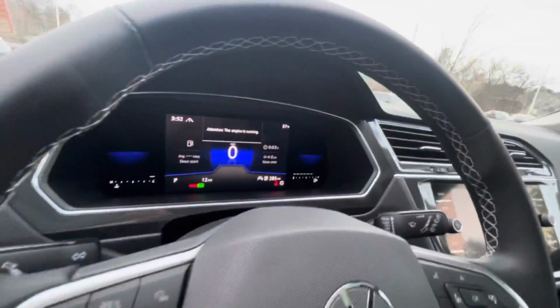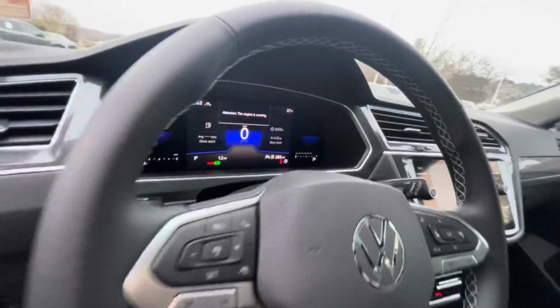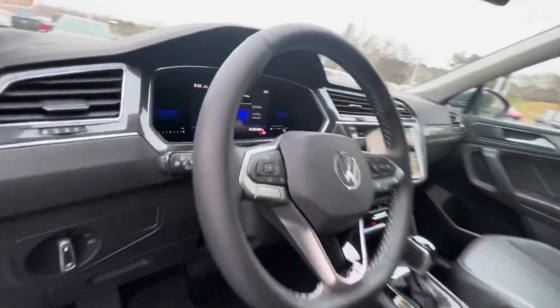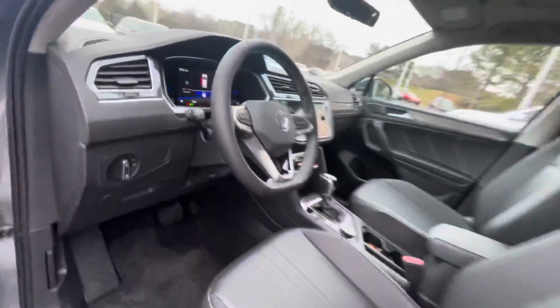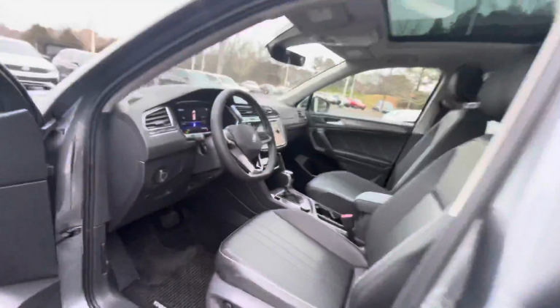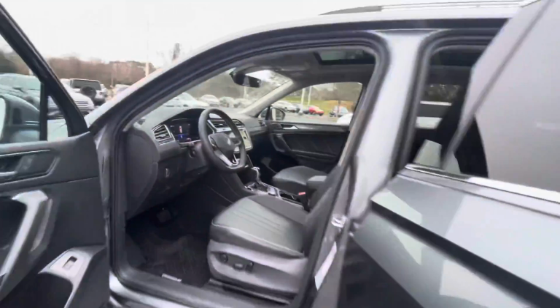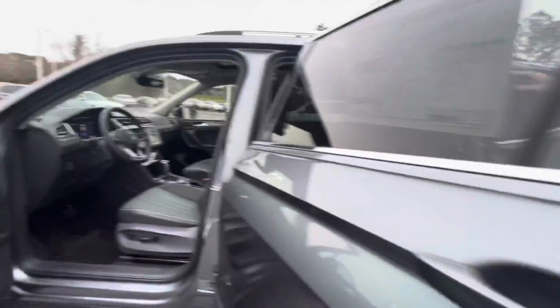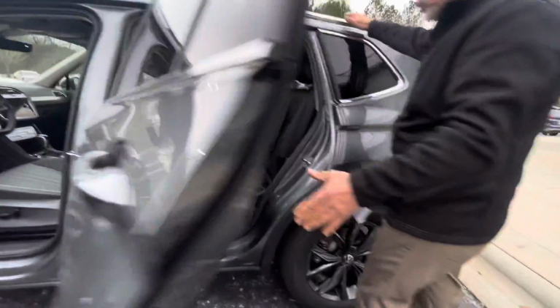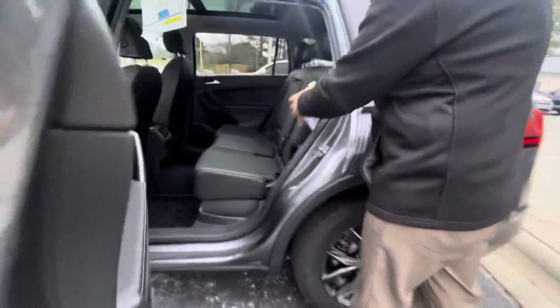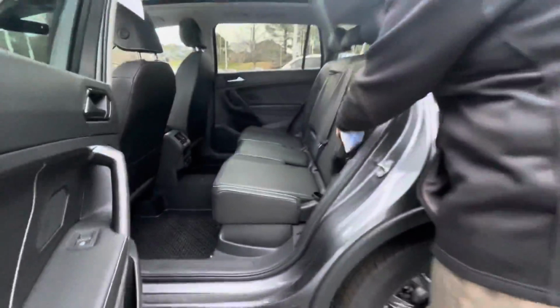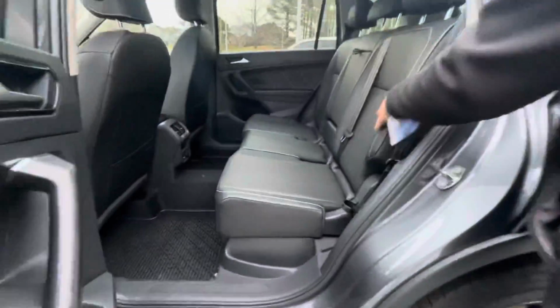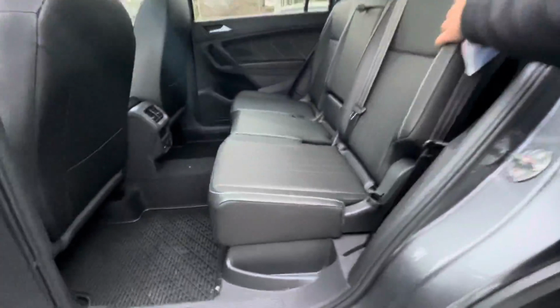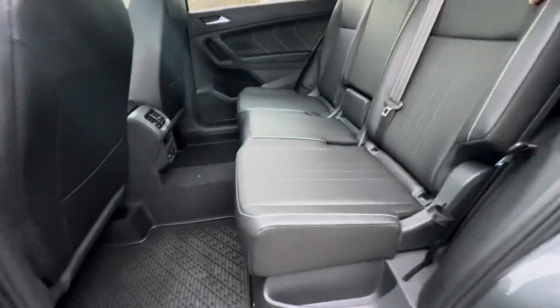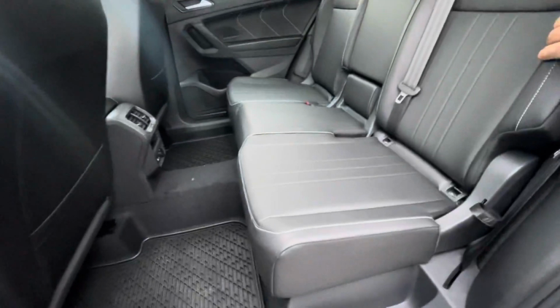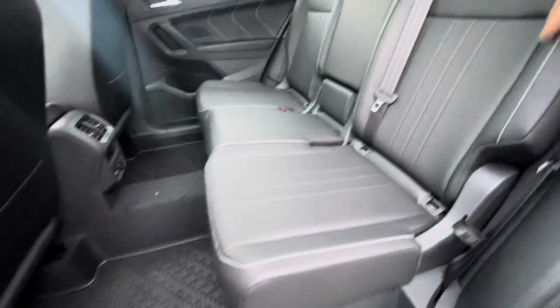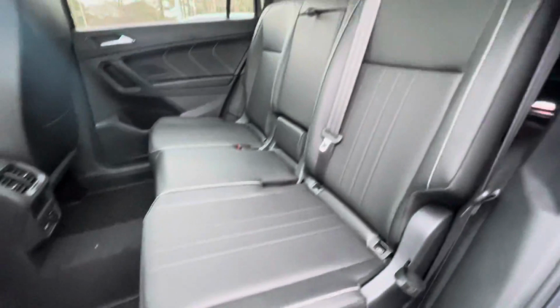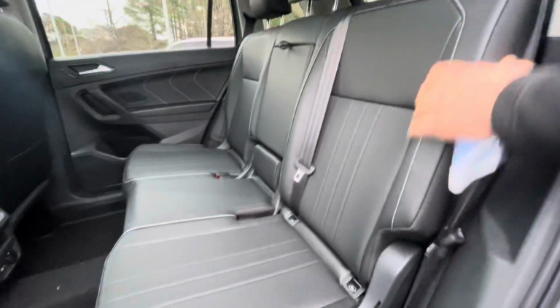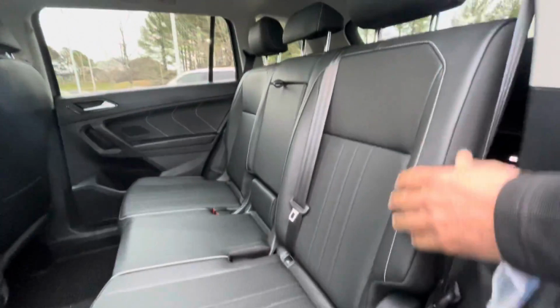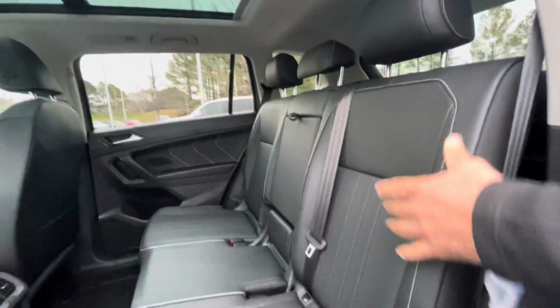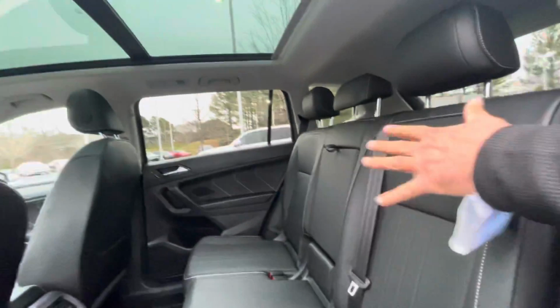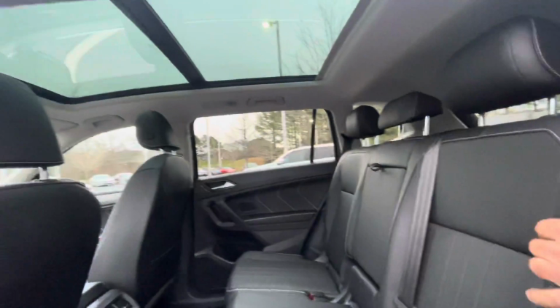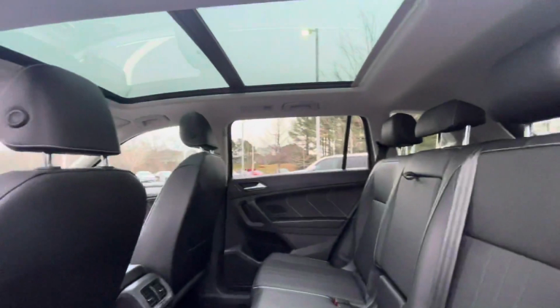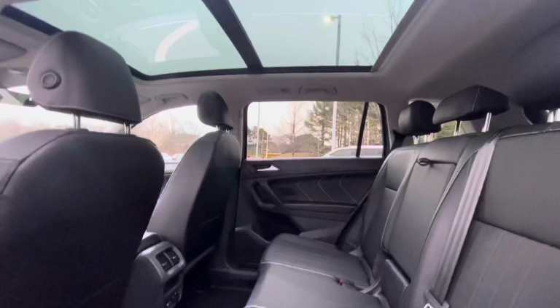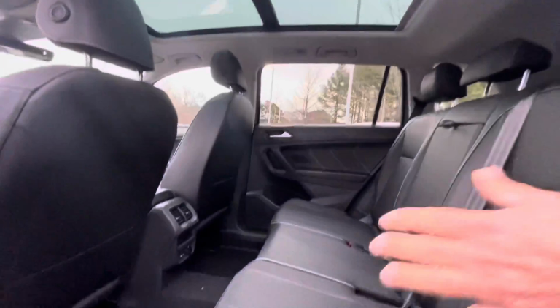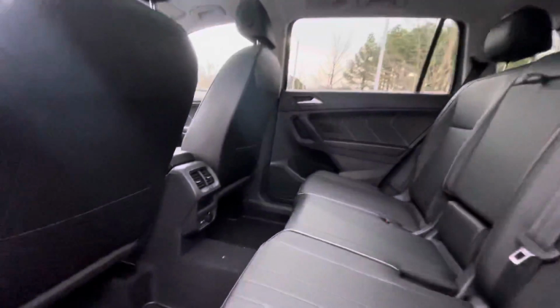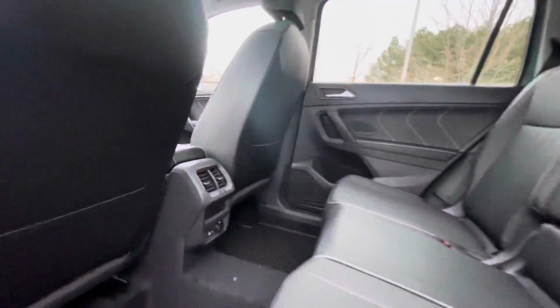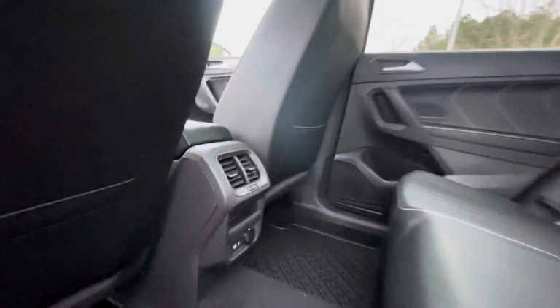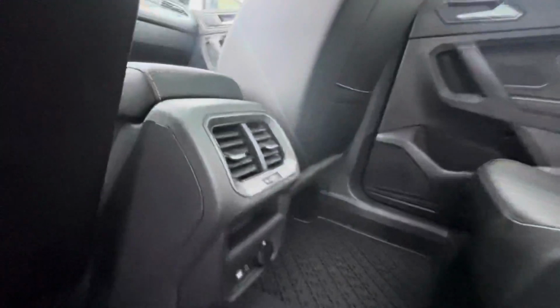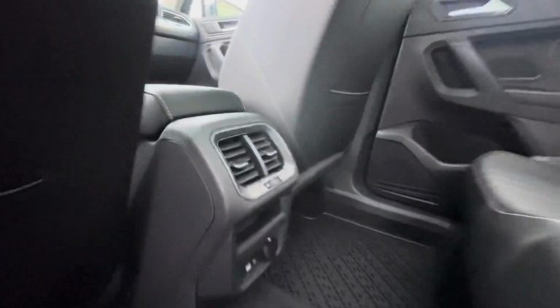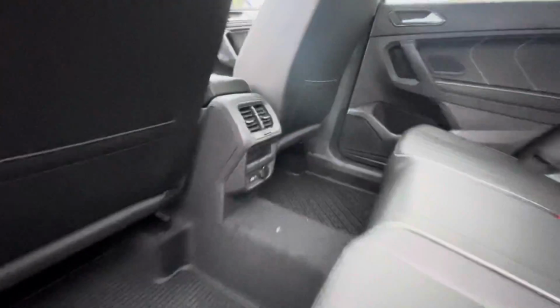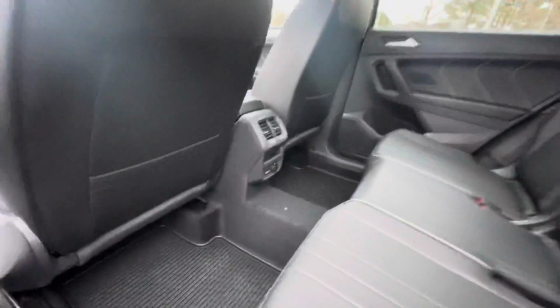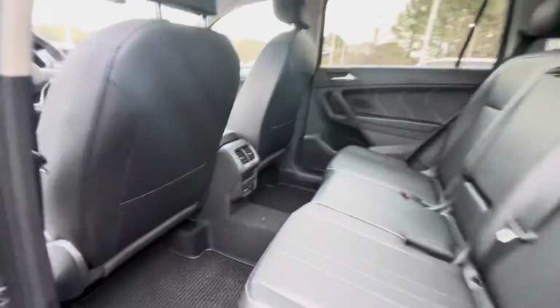The back seat in the Tiguan is very spacious. If you're carrying adults back here or some car seats or whatever, there is a lot of room. It also comes with the monster mats — the rubber monster mats.